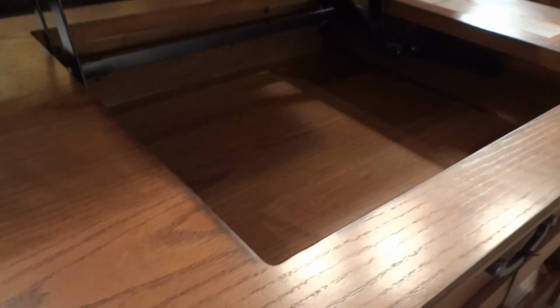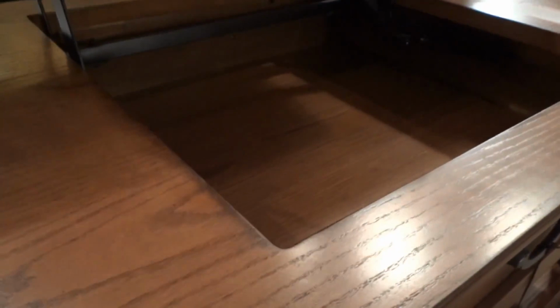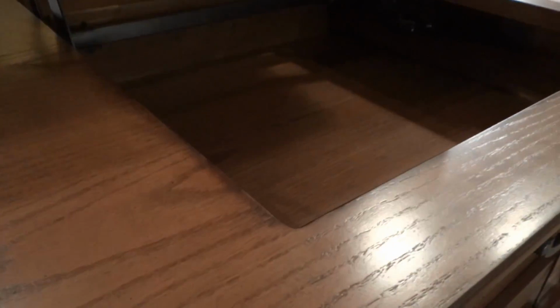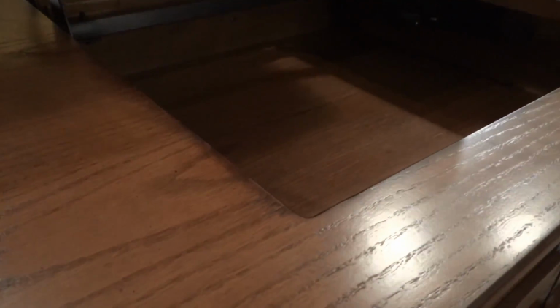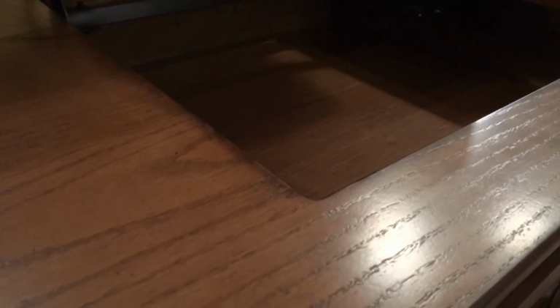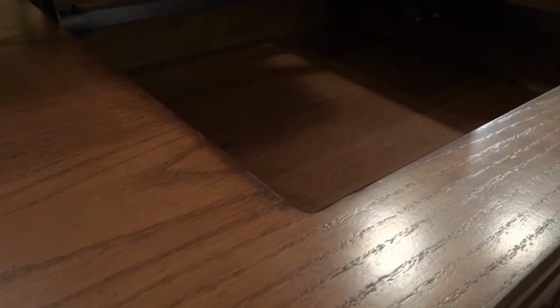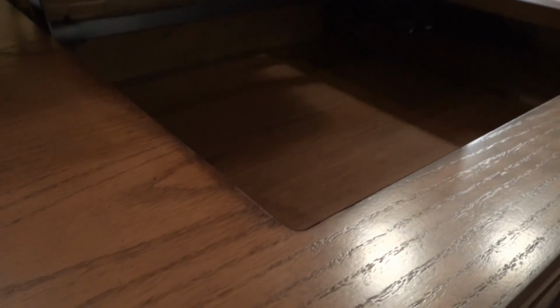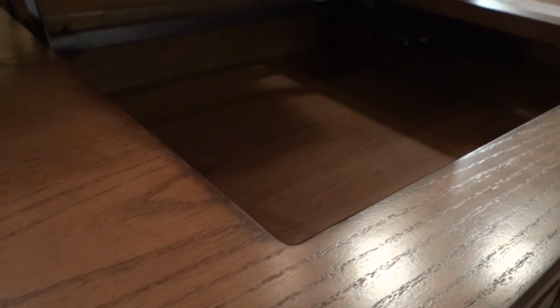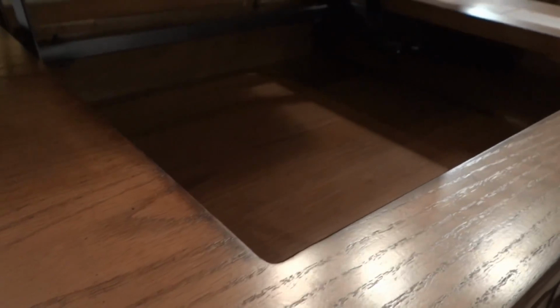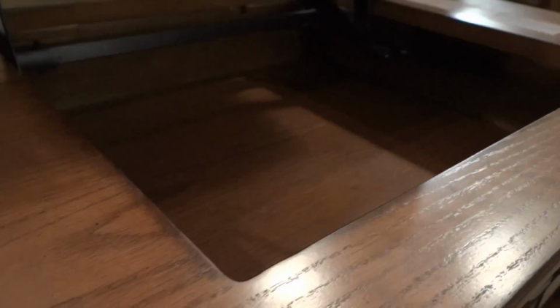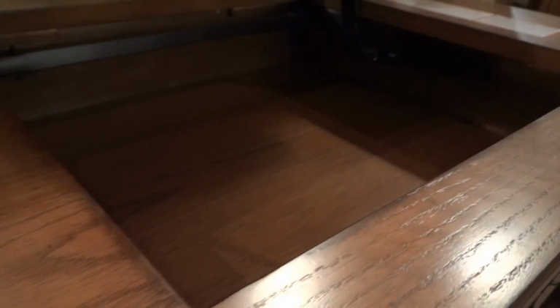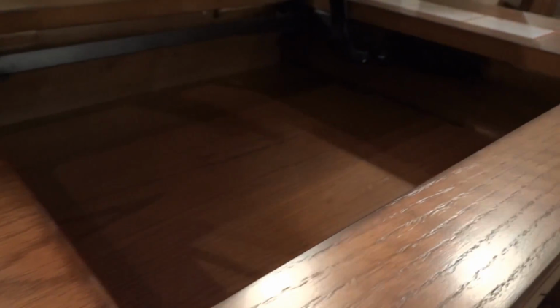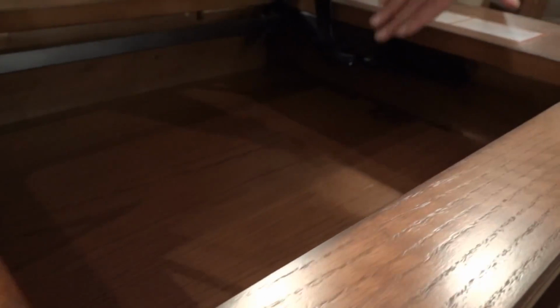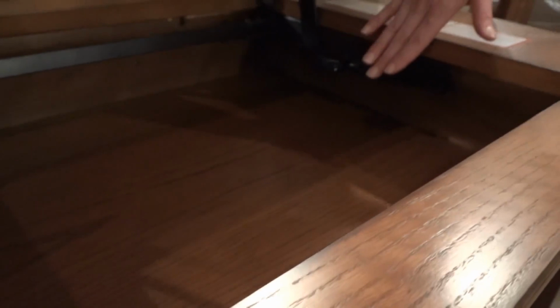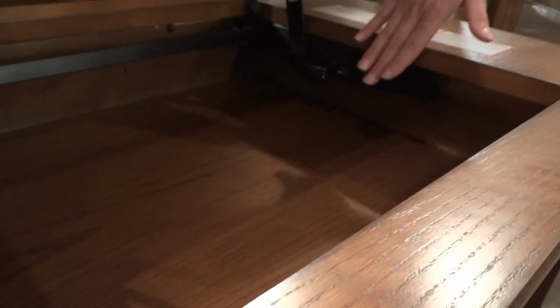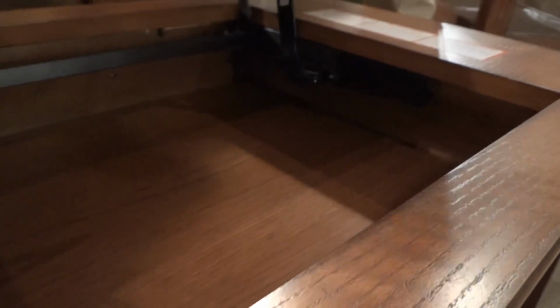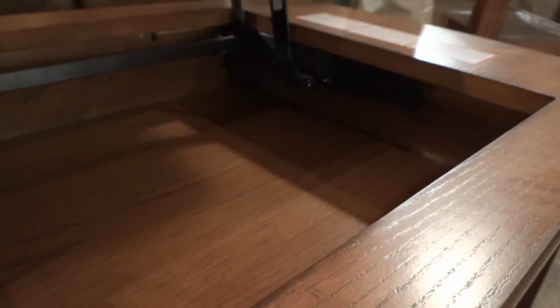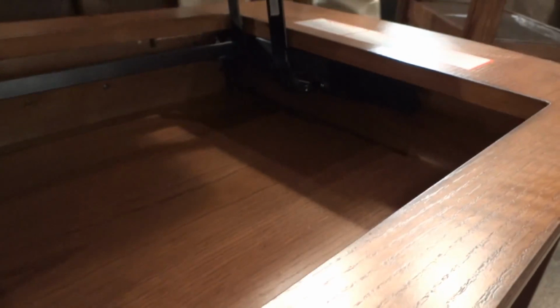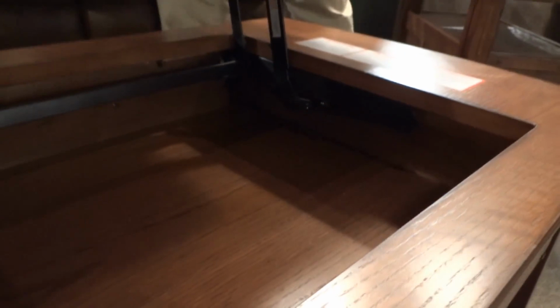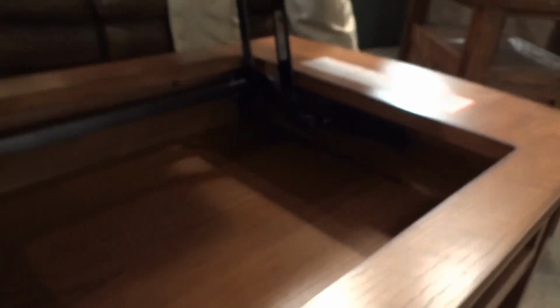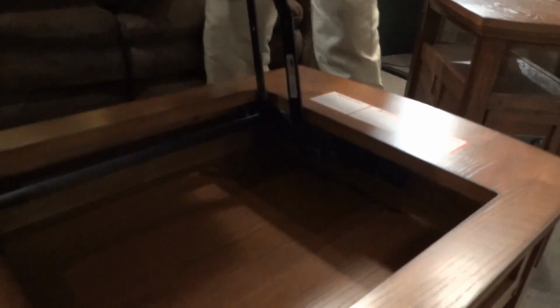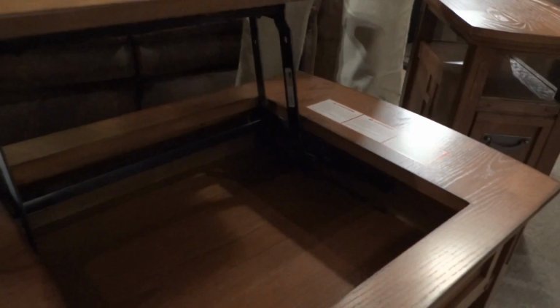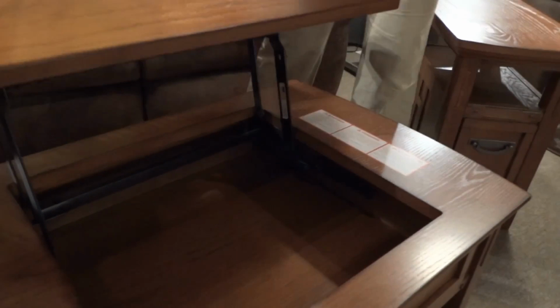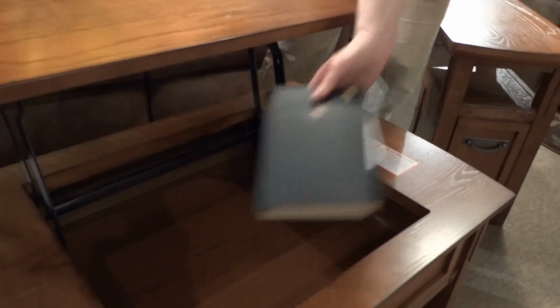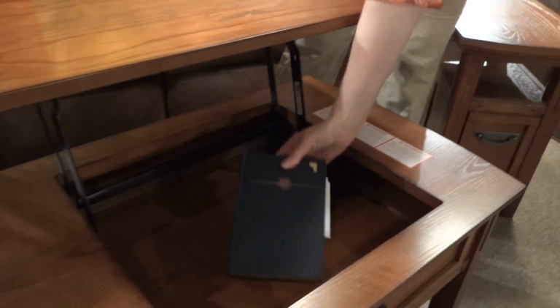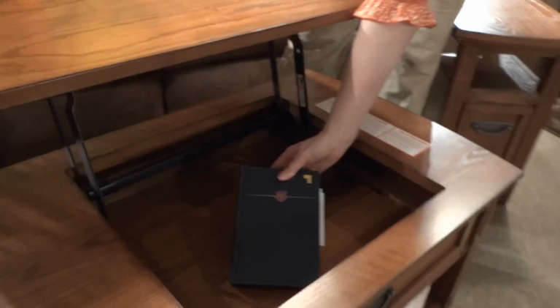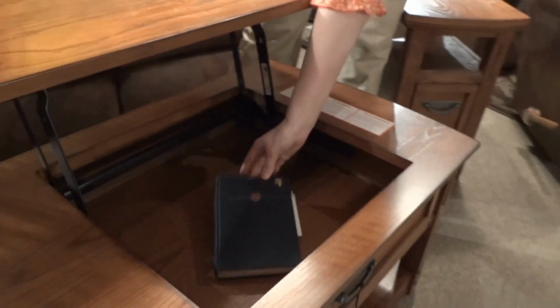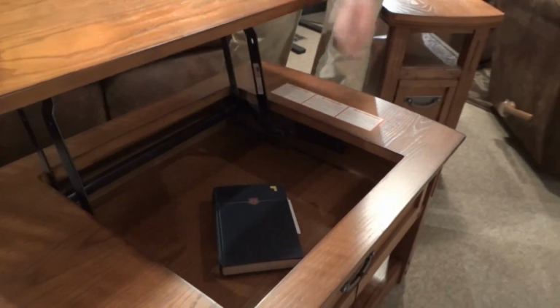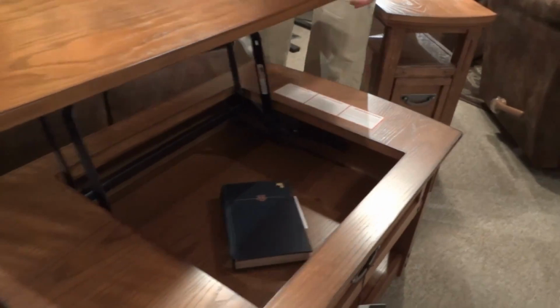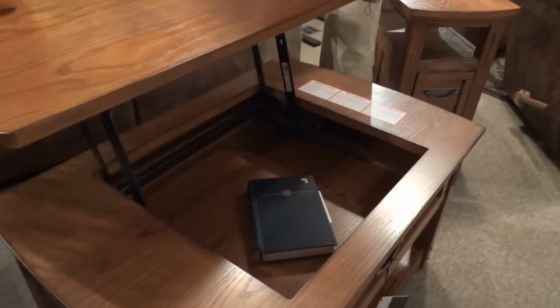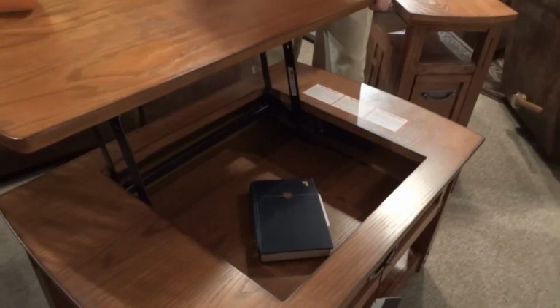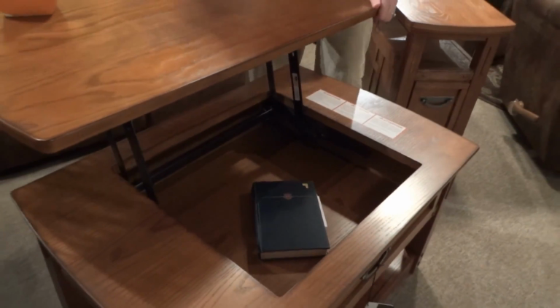So if you work on your laptop here, it's easy to just unplug it, drop it down into this space, and close it right up.